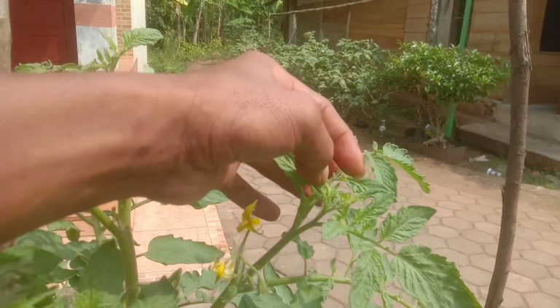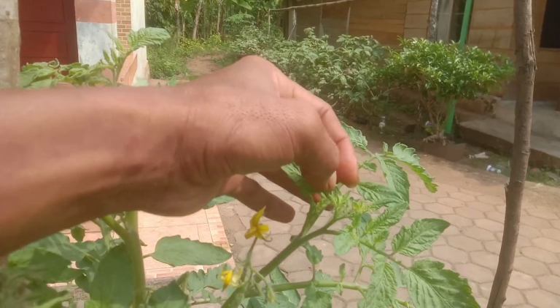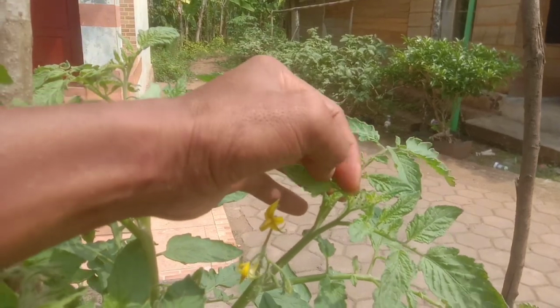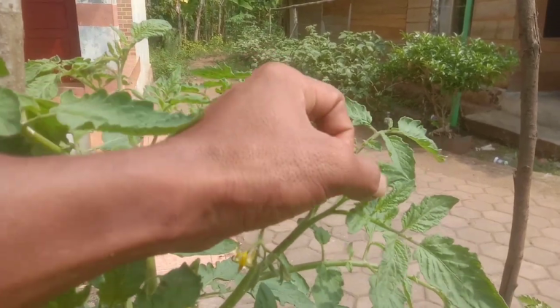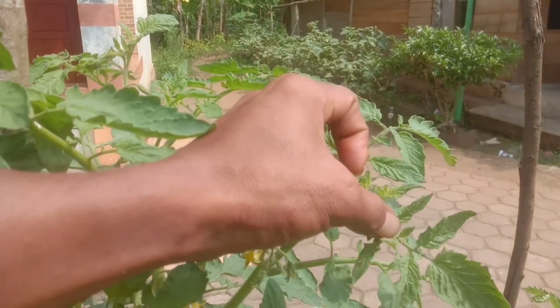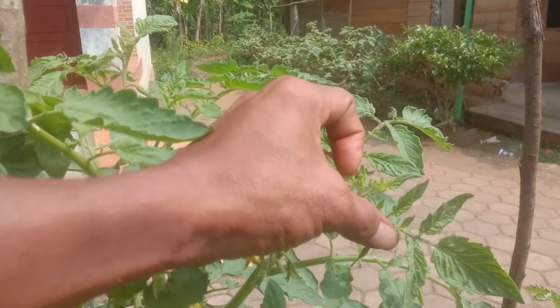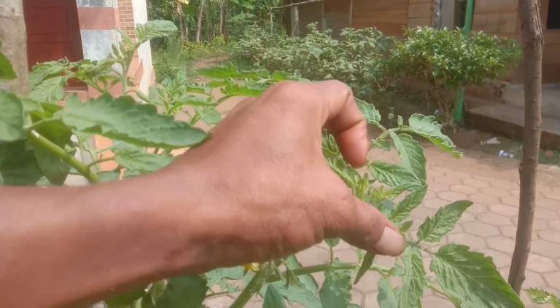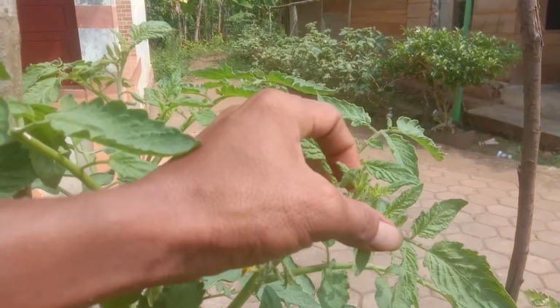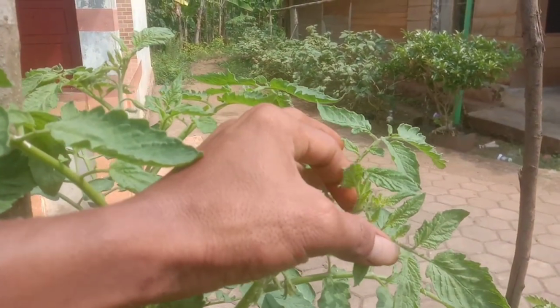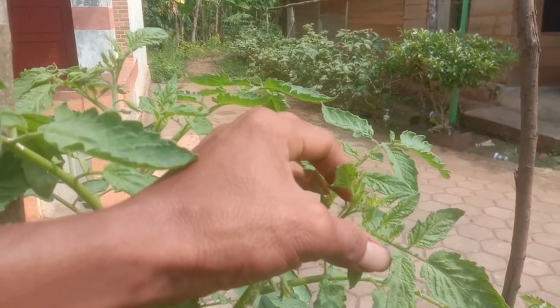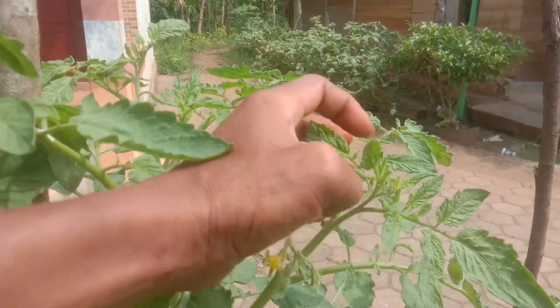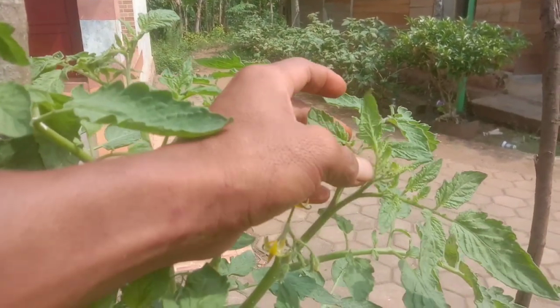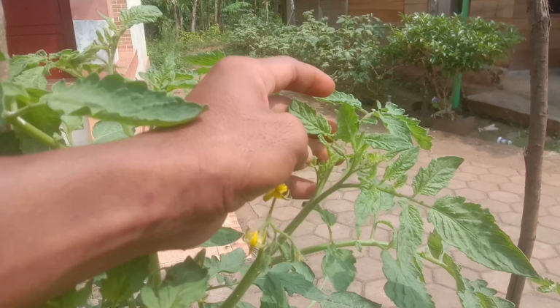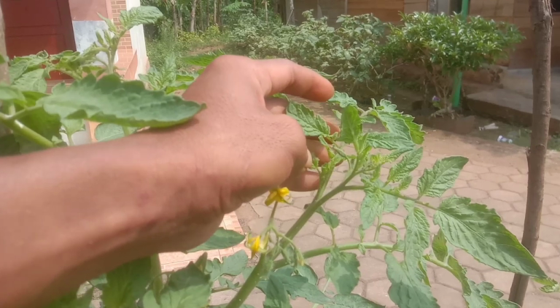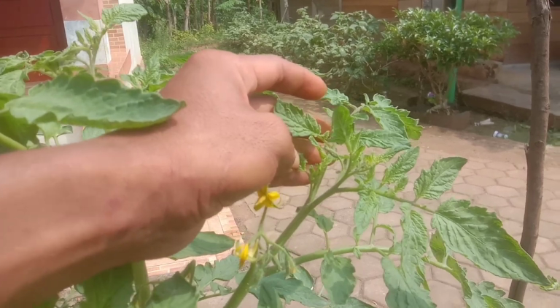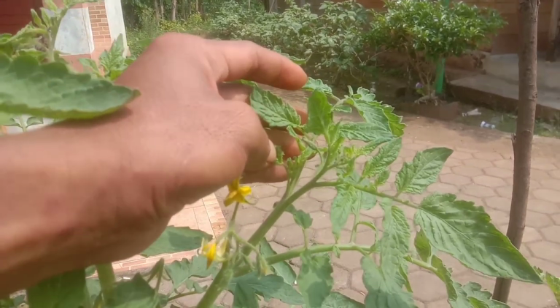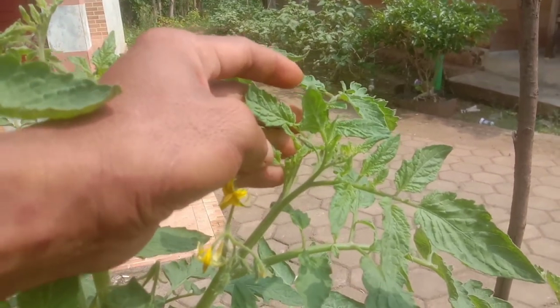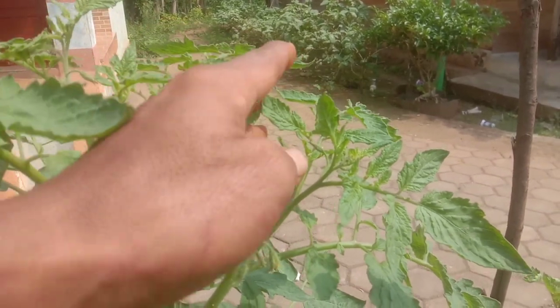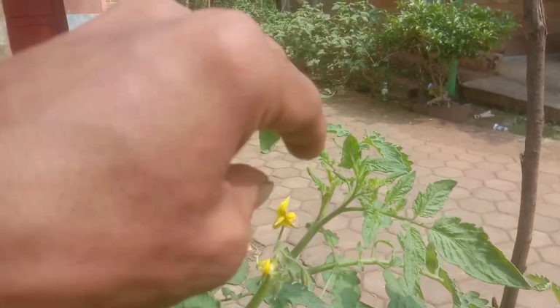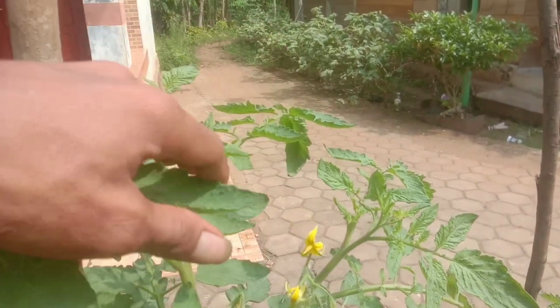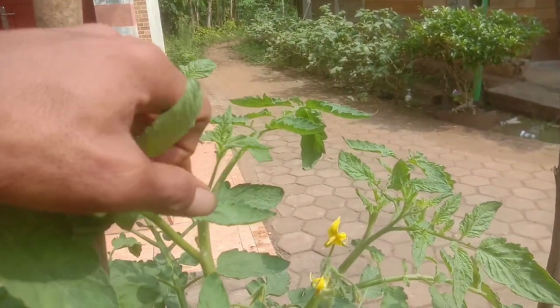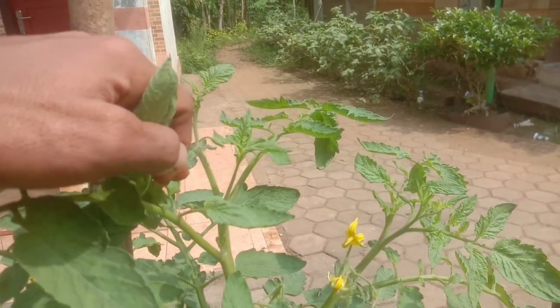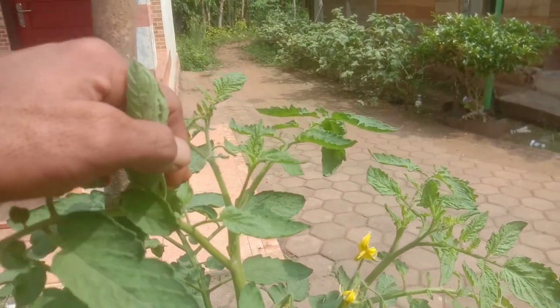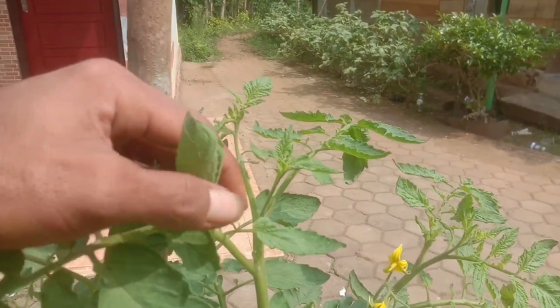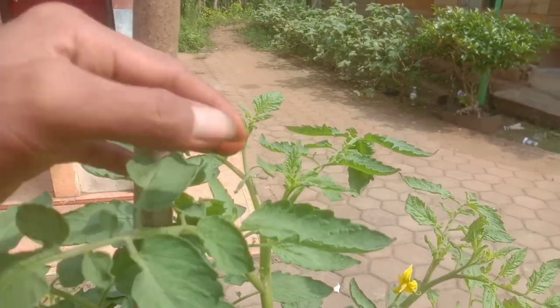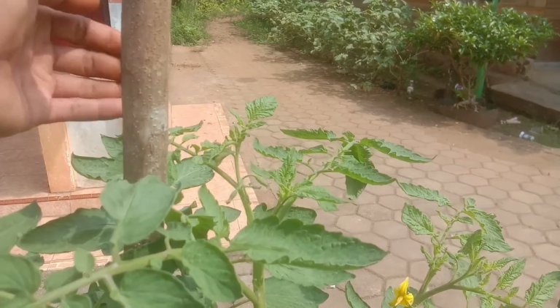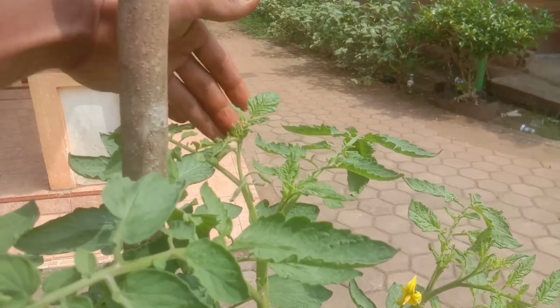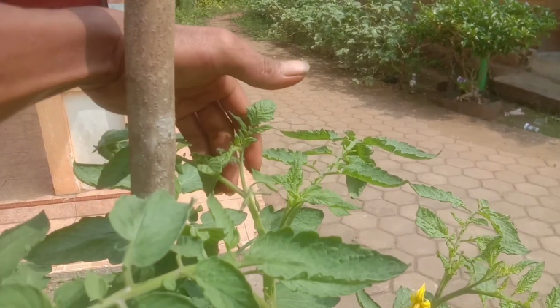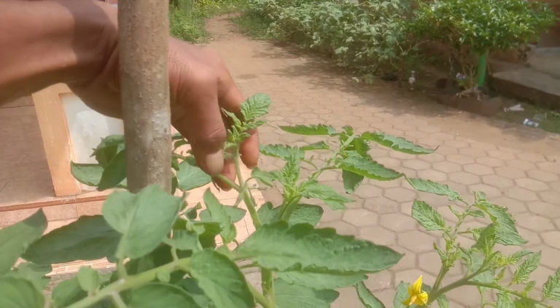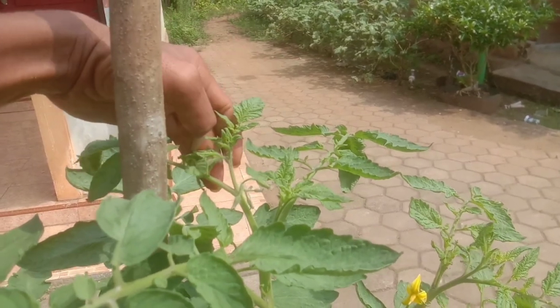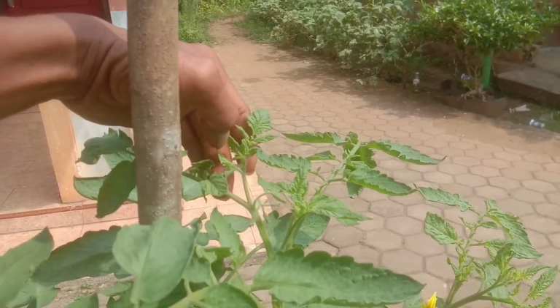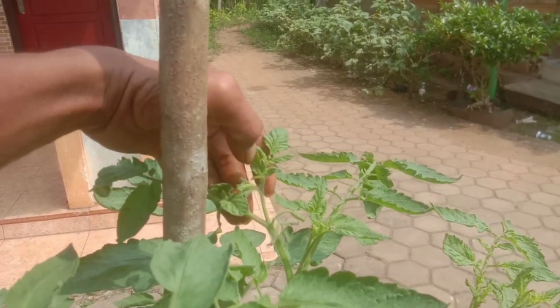Di pucuknya juga sudah muncul bunga lagi, teman-teman. Semakin bertambah pucuk, semakin bertambah bunga. Ini luar biasa, ampuh sekali kunyit ini bagi tanaman tomat.